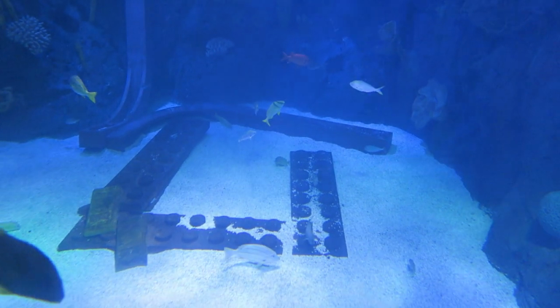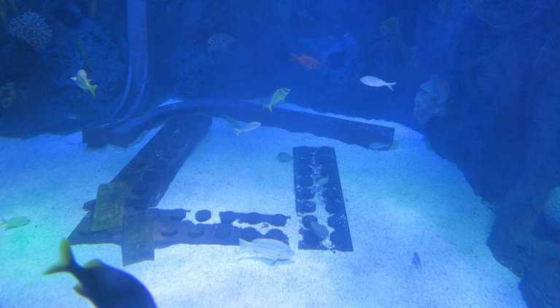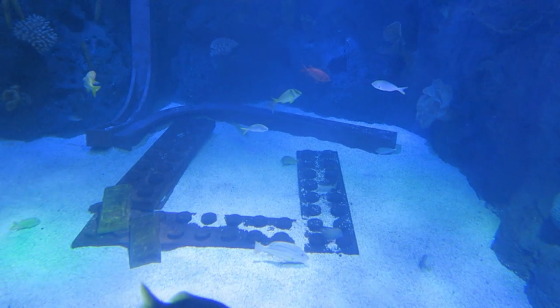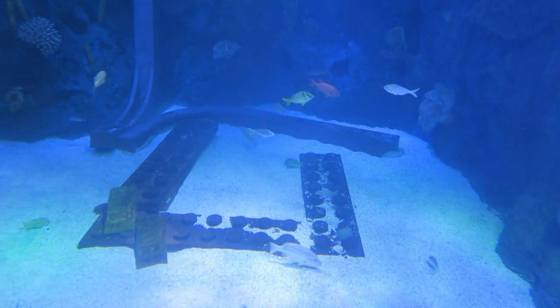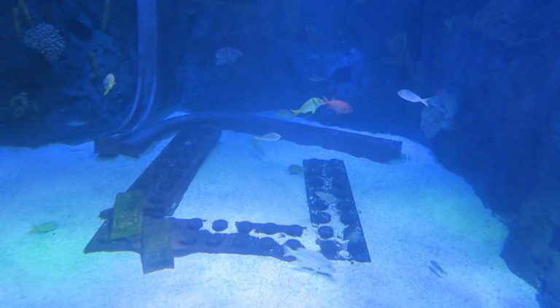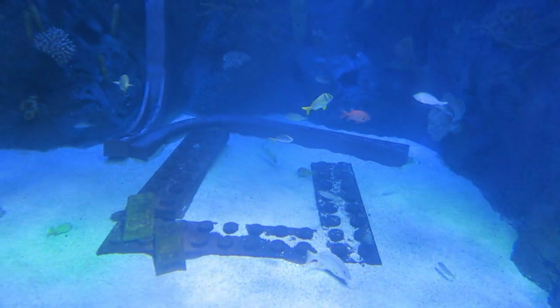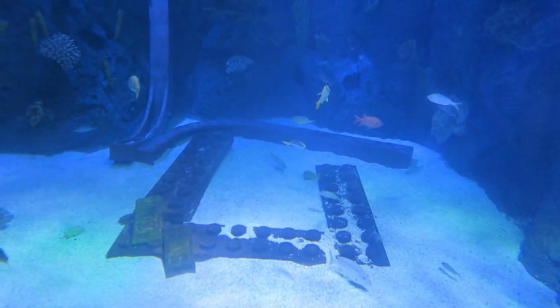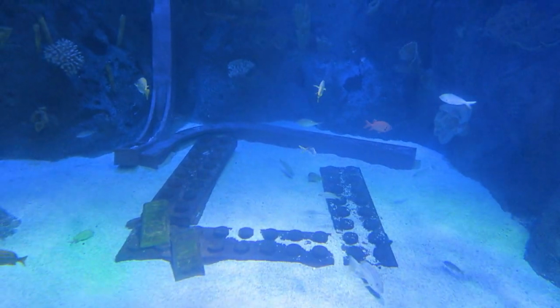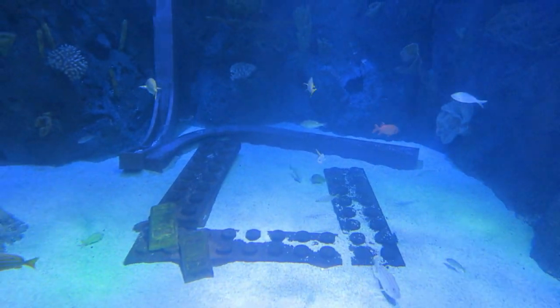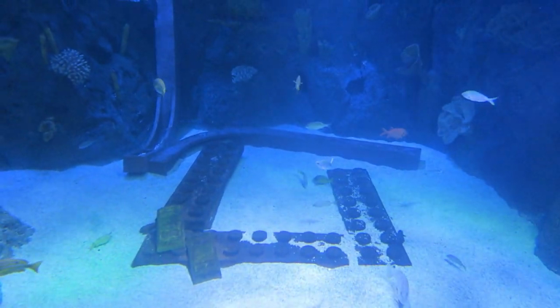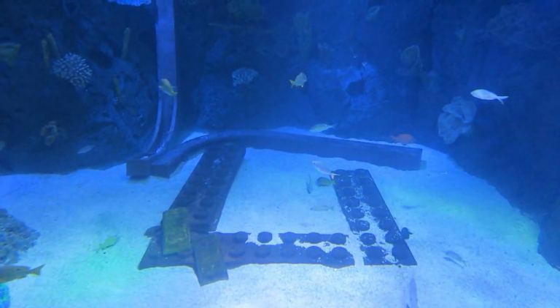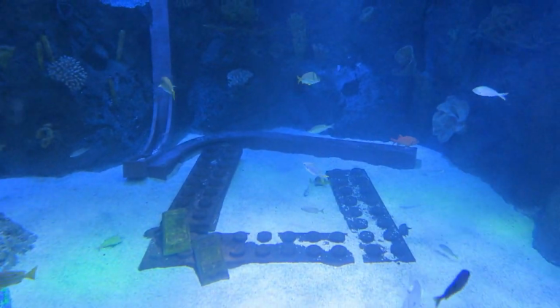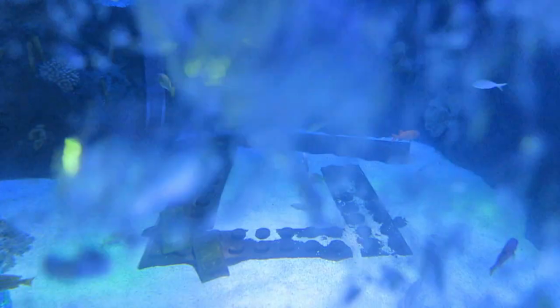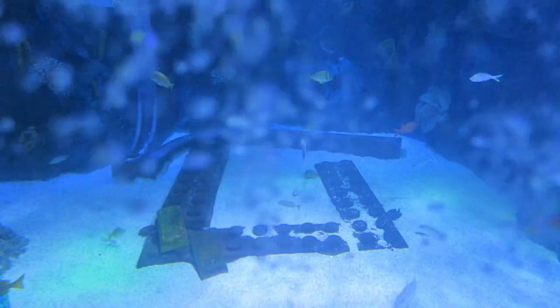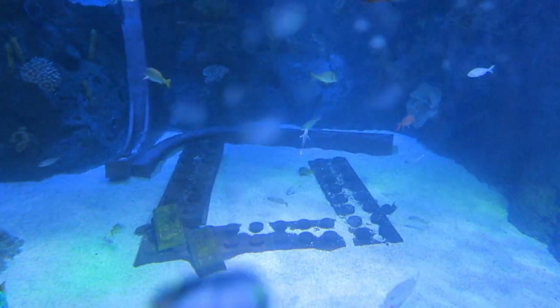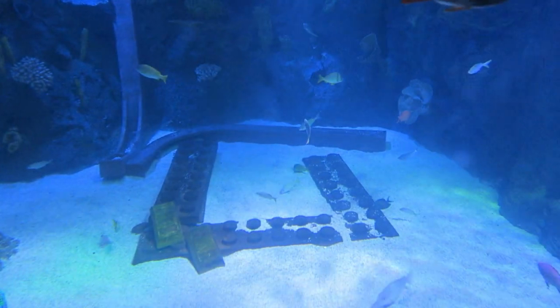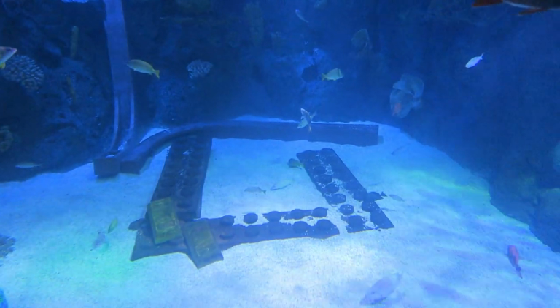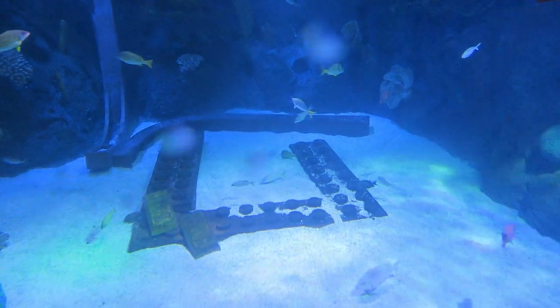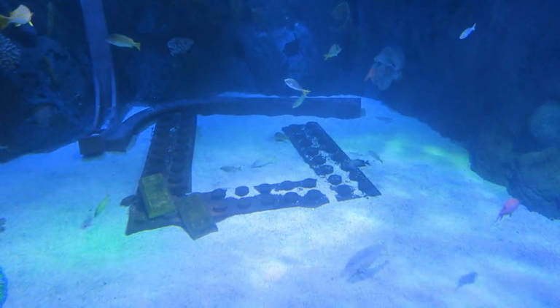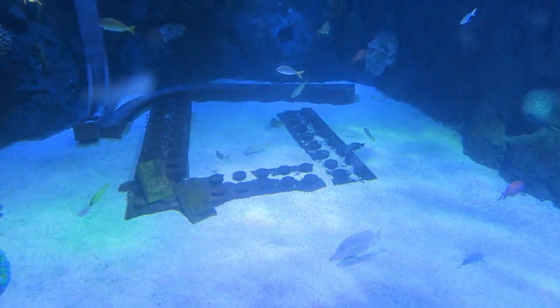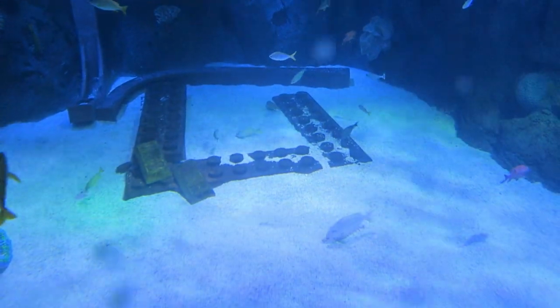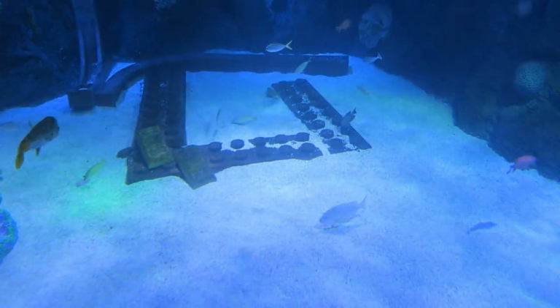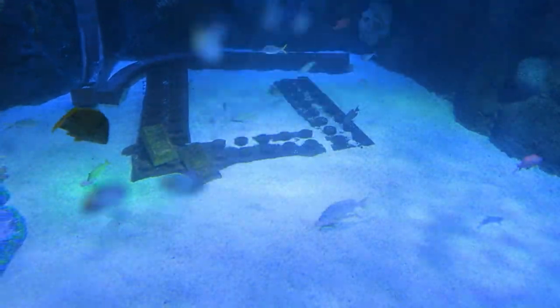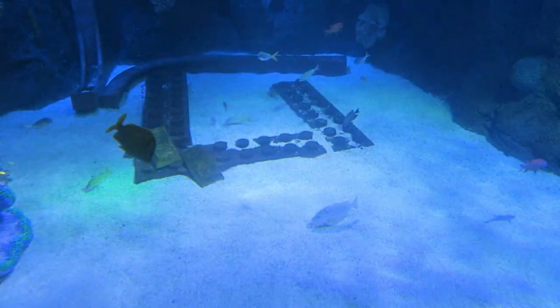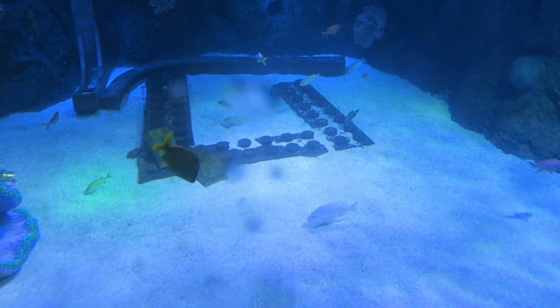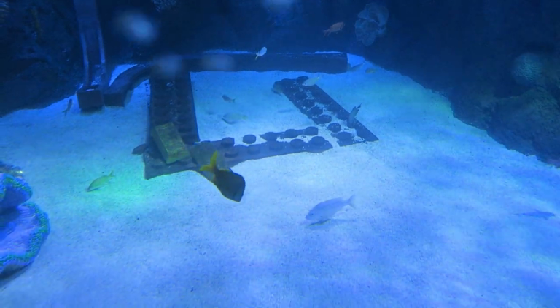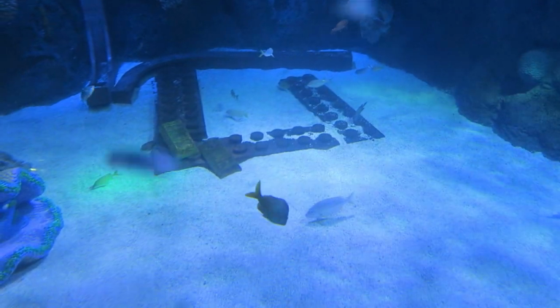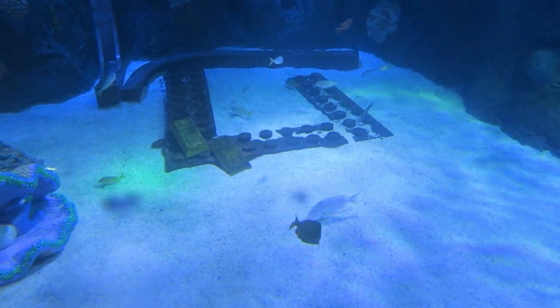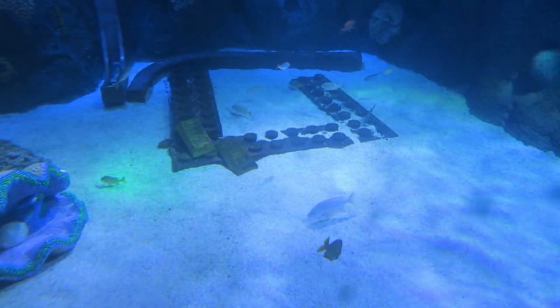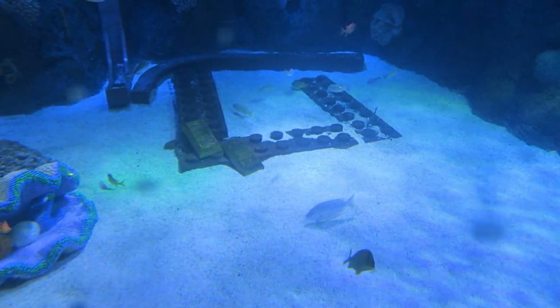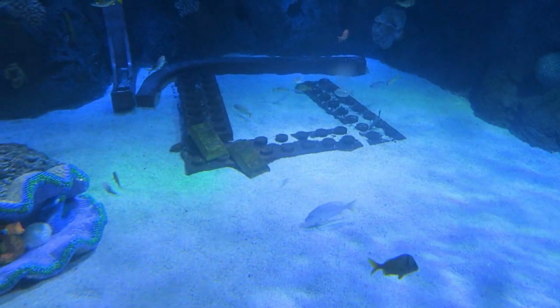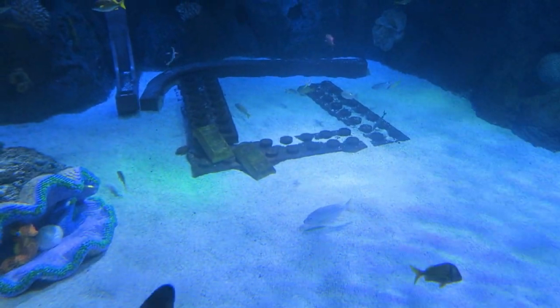They're relatives of the dinosaurs. Cool, right? Don't forget about the eagle rays. They're cool too. They use their wings to kick up the sand and find food in the seafloor.